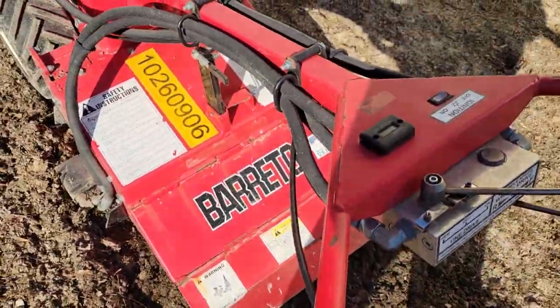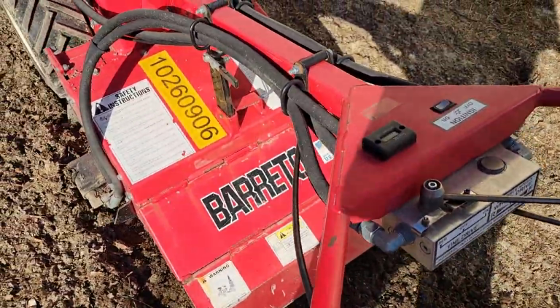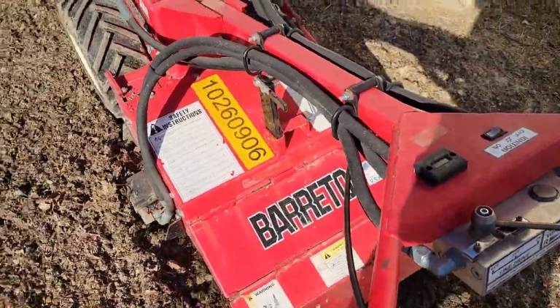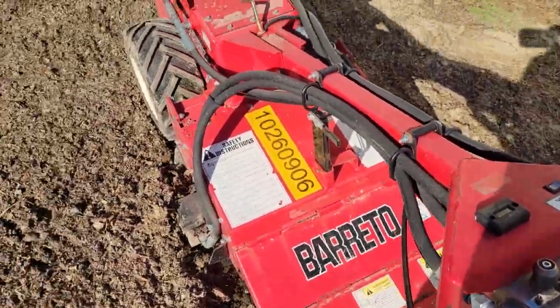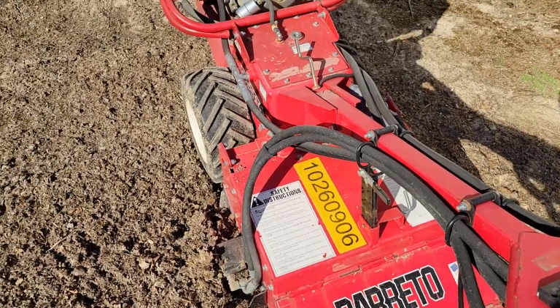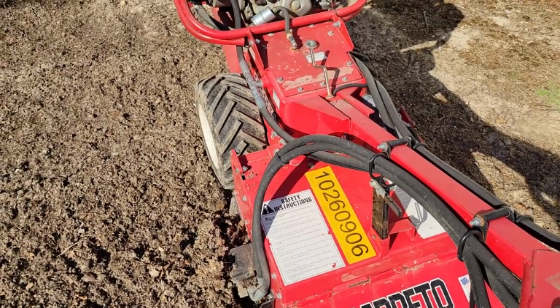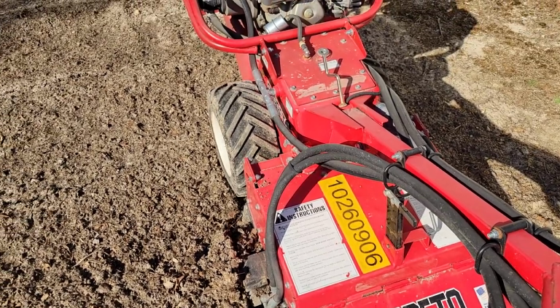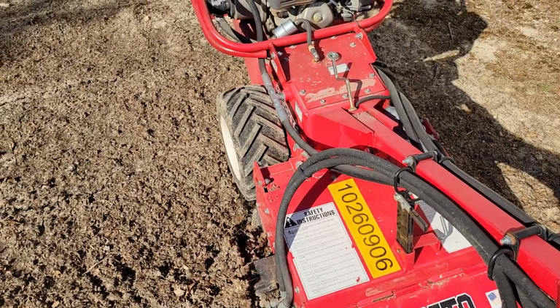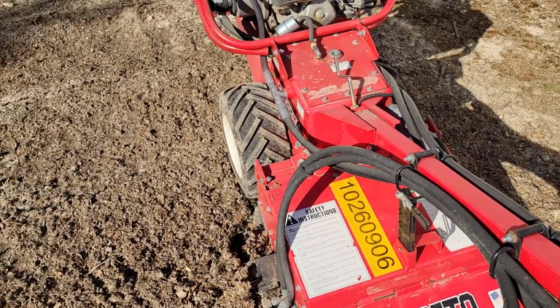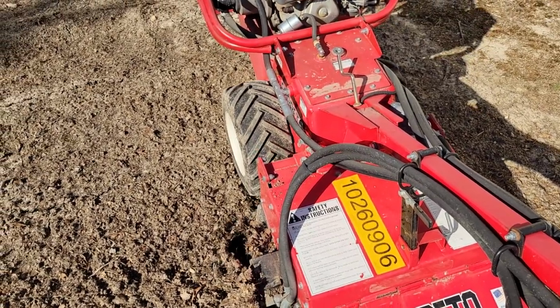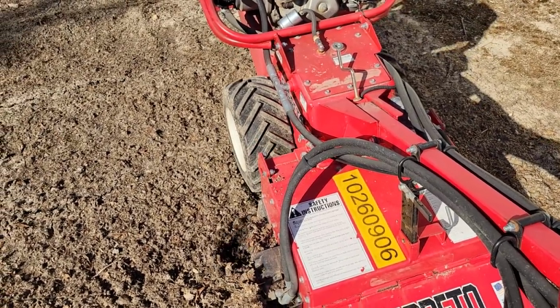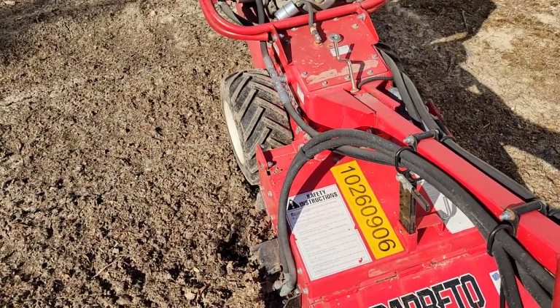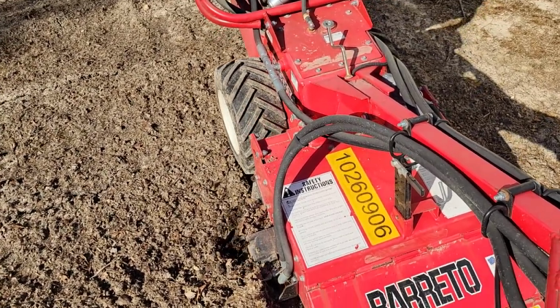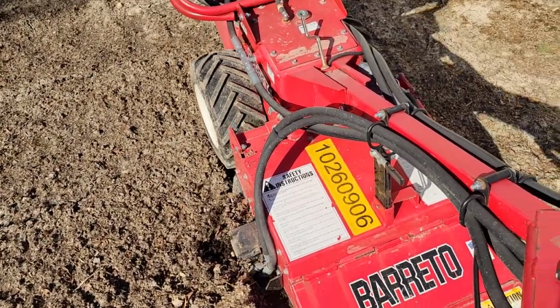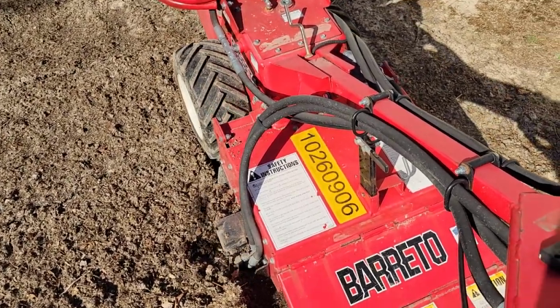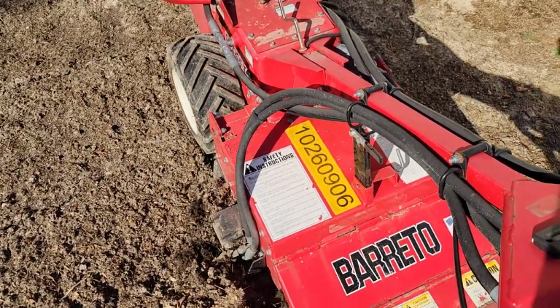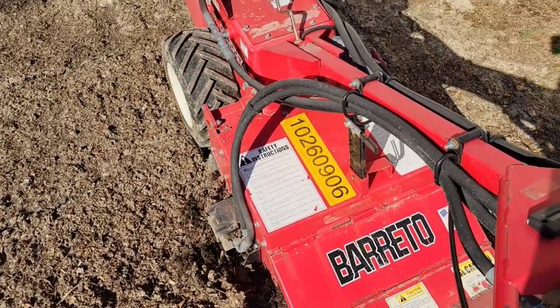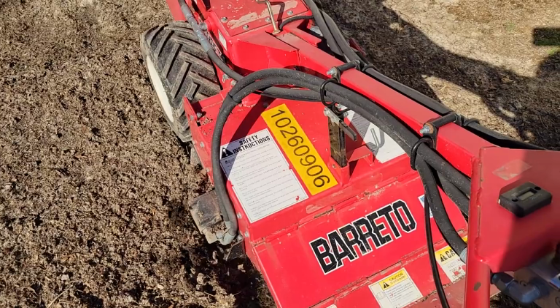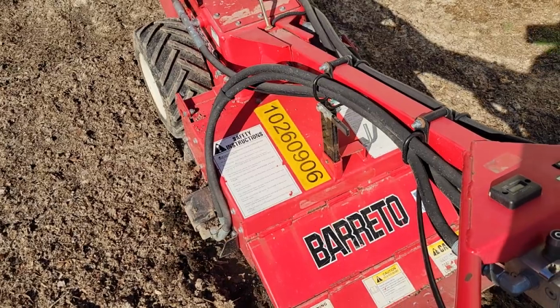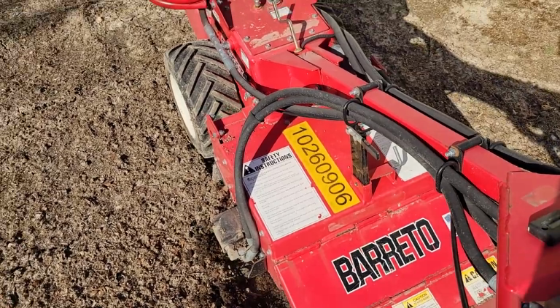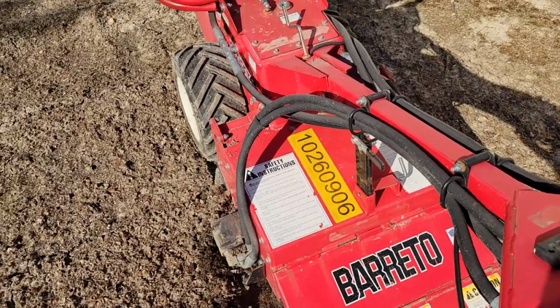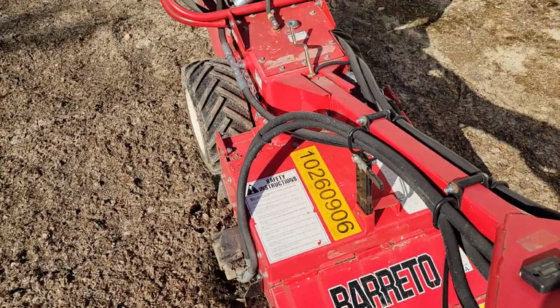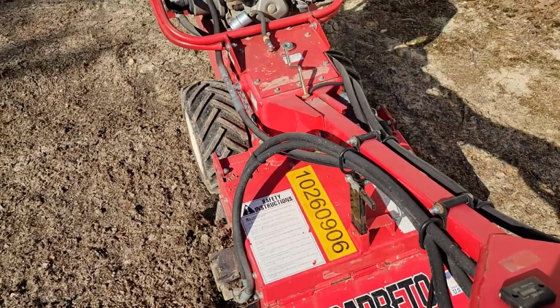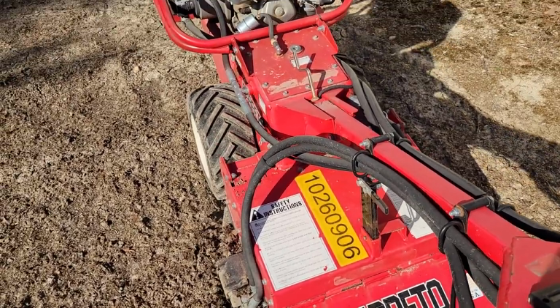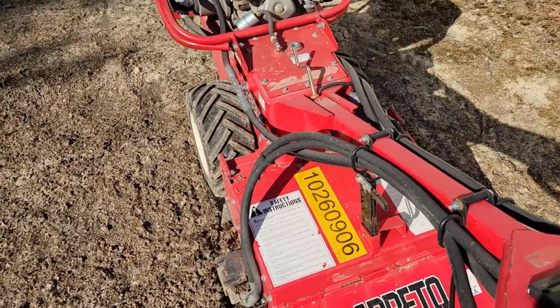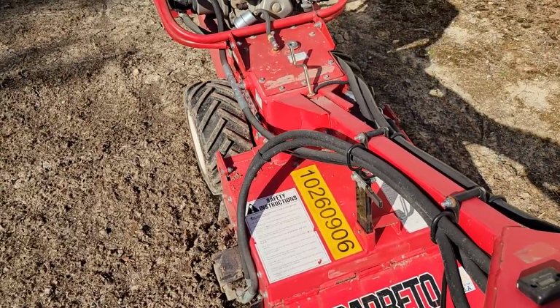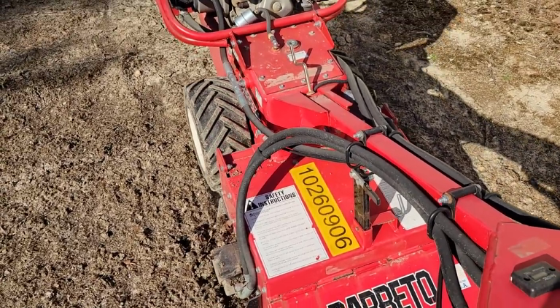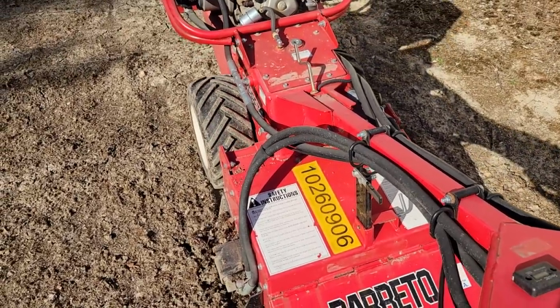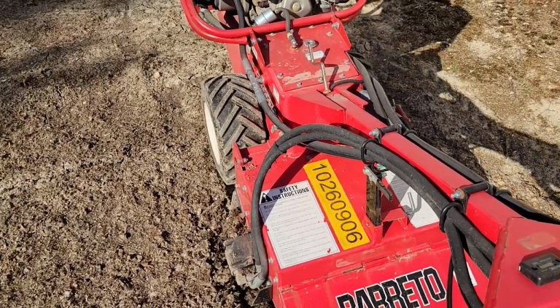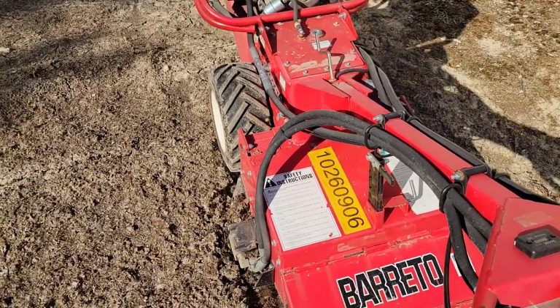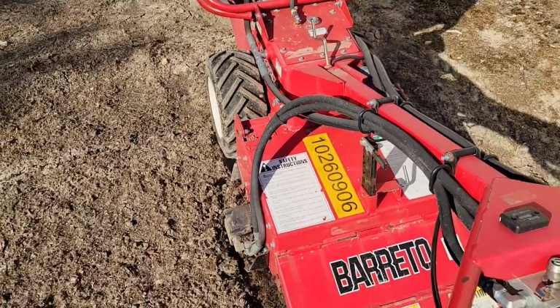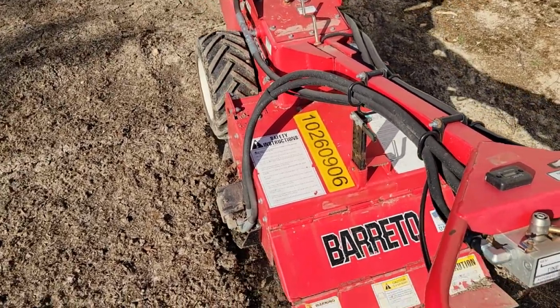I've got to do the whole yard, so I'm going to turn off the video because it's kind of hard to run the tiller and the video at the same time. If you've got any questions, leave me a holler or shoot me a line and I'll do my best to answer. Thank you.